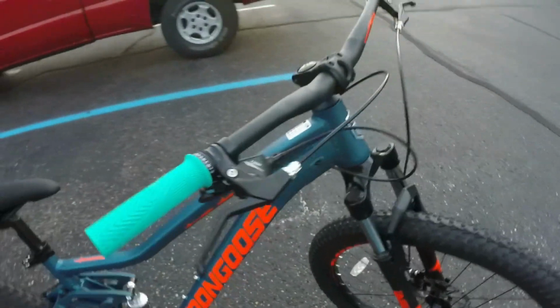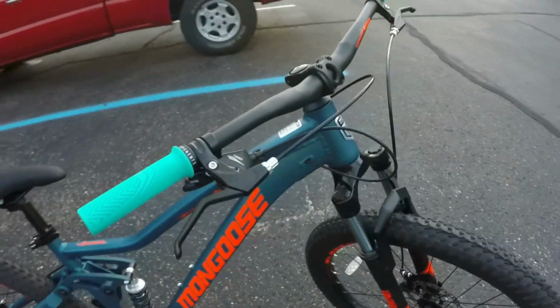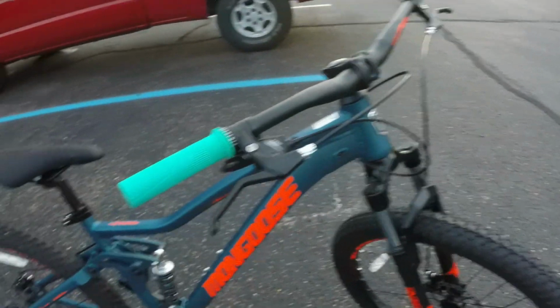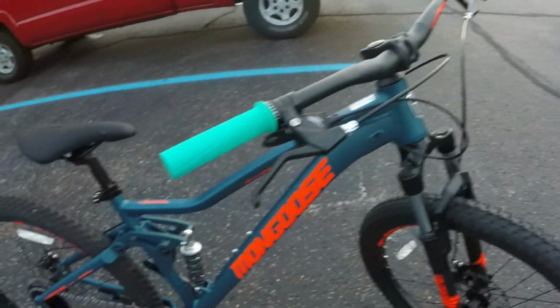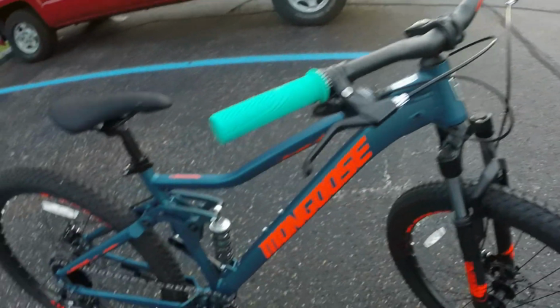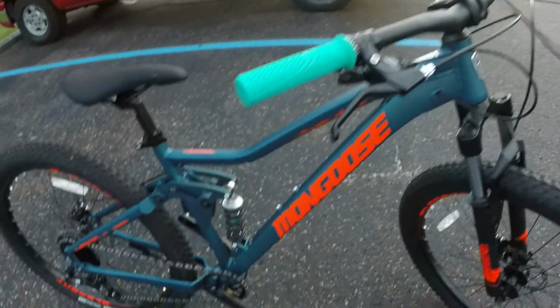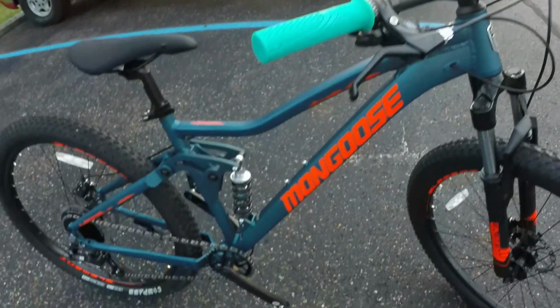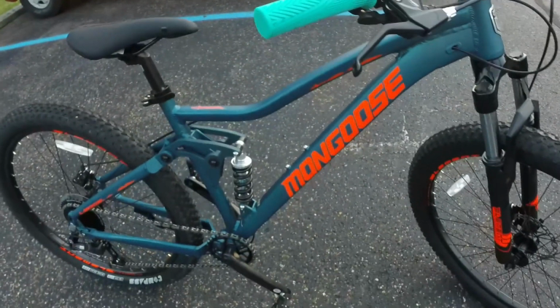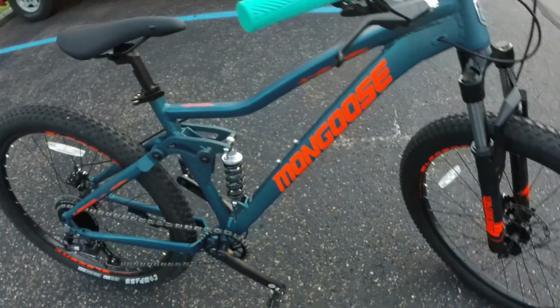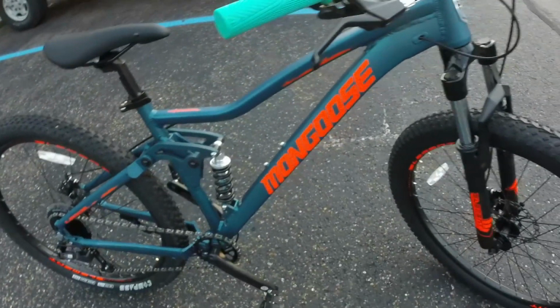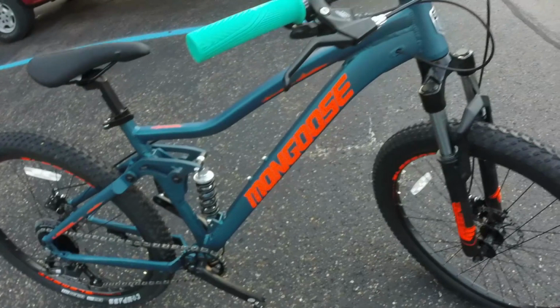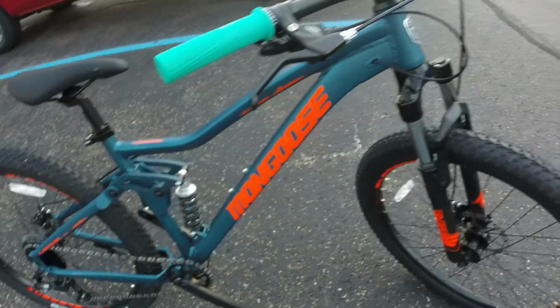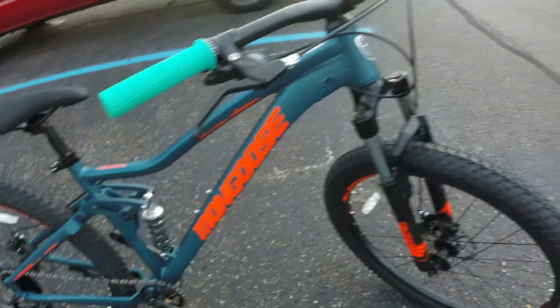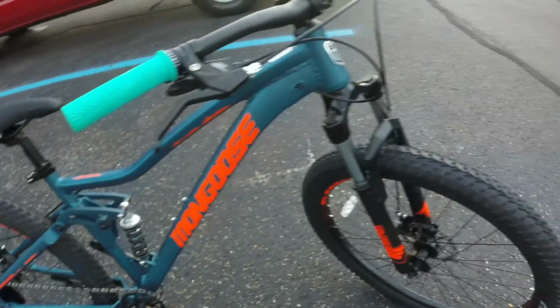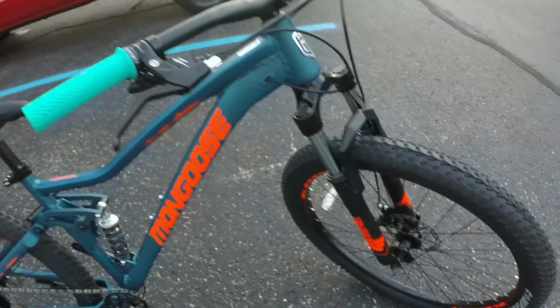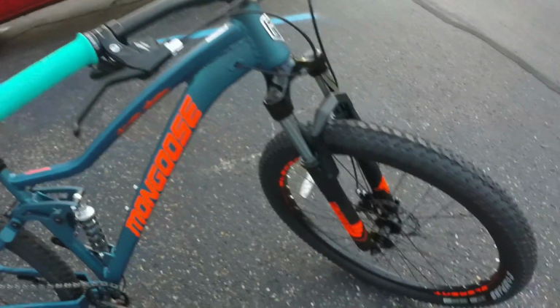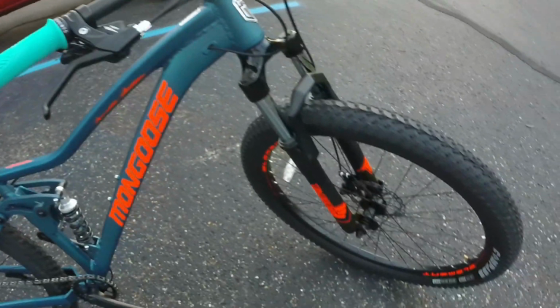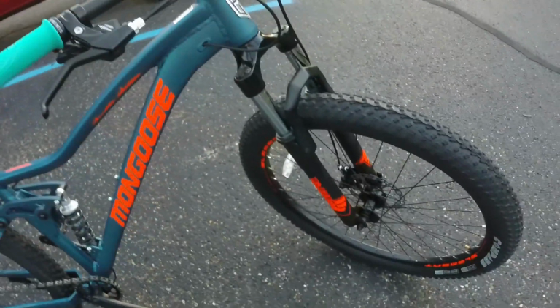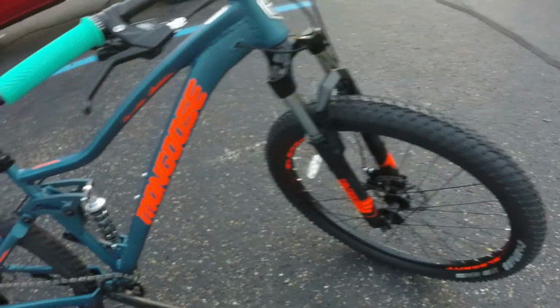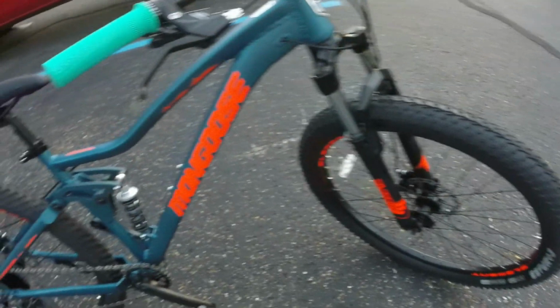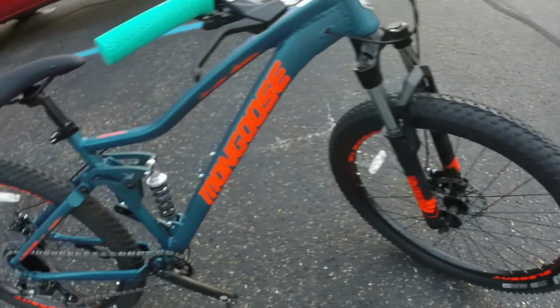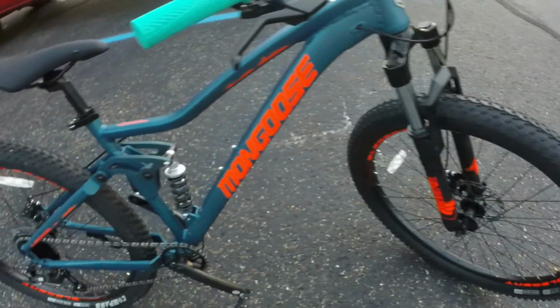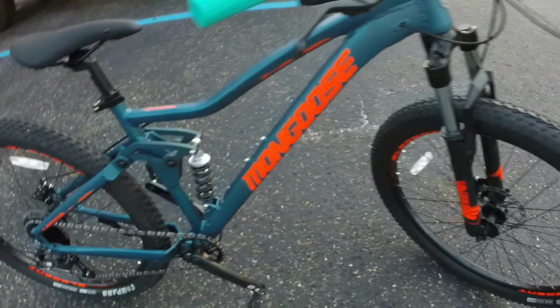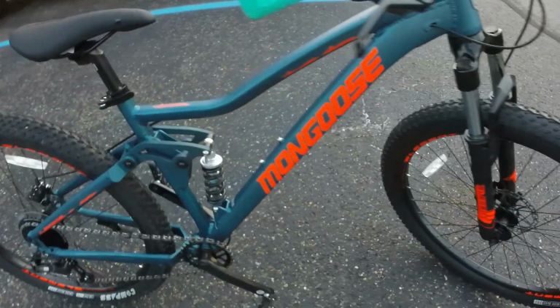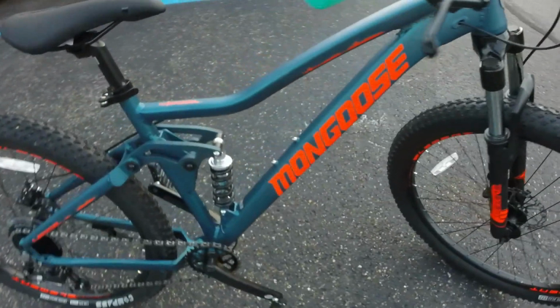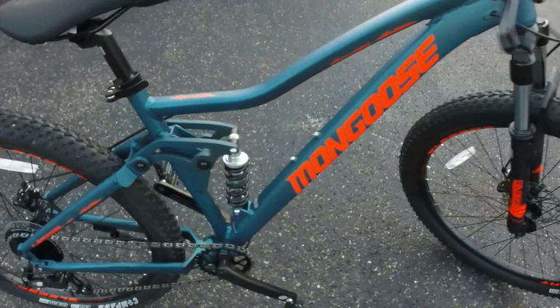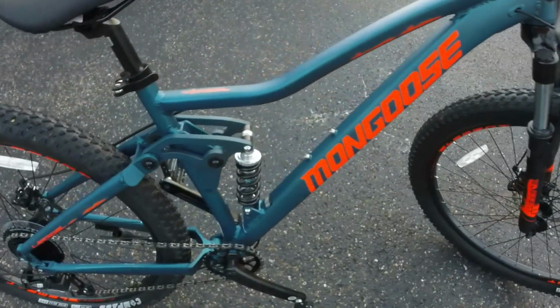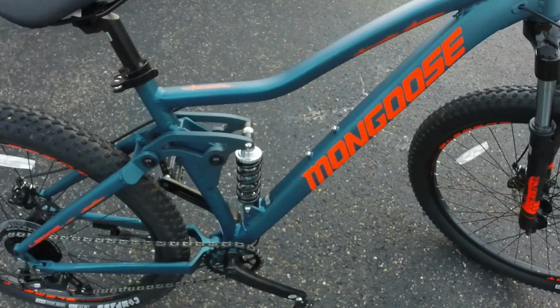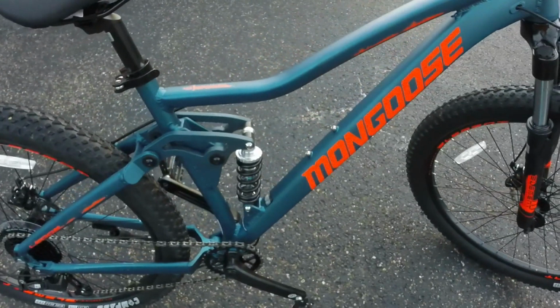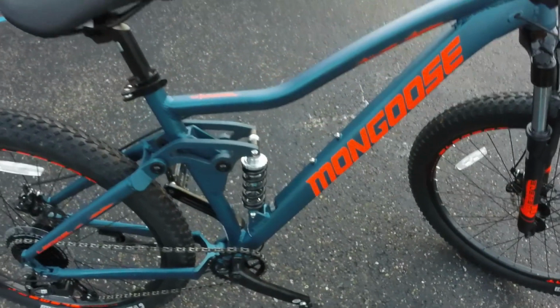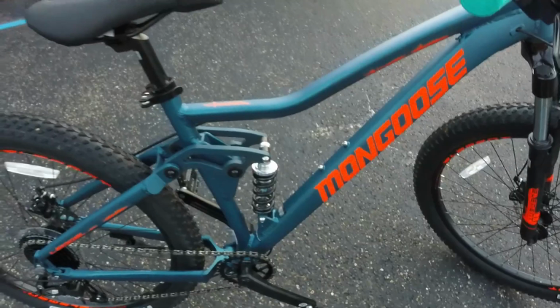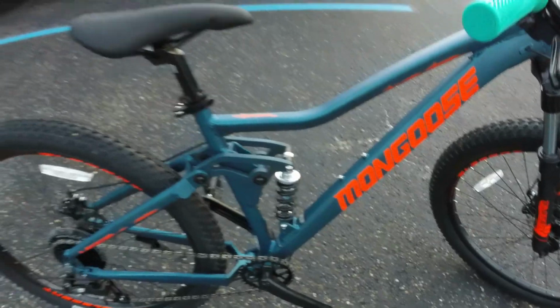We're definitely going to be doing some upgrades shortly. Brakes have got to go. Got to lighten this thing up — it's a pig. Really heavy.